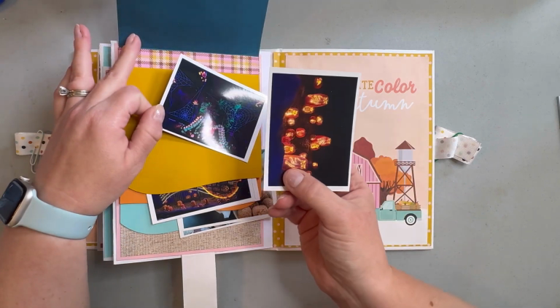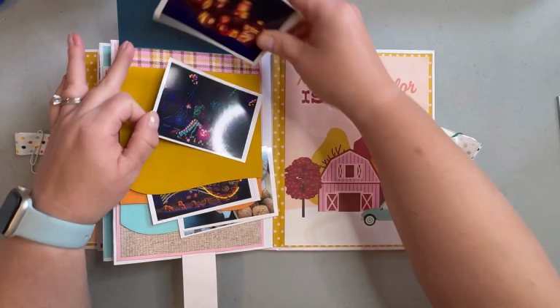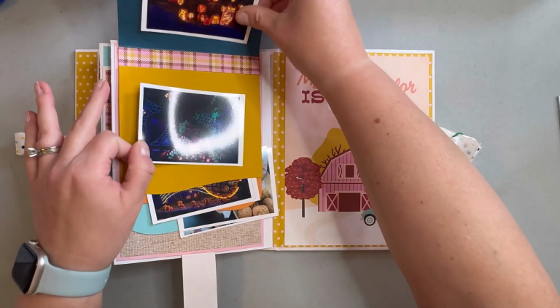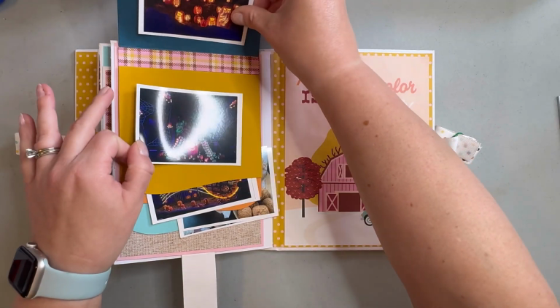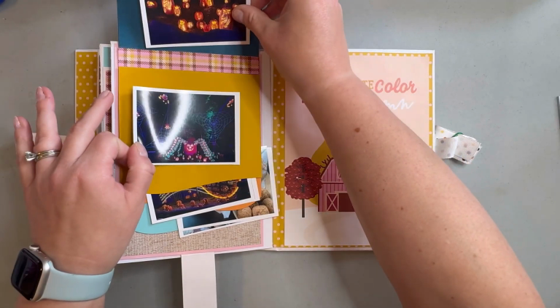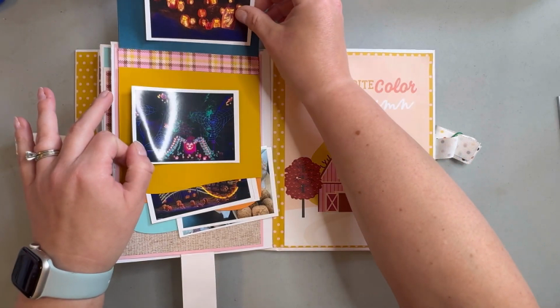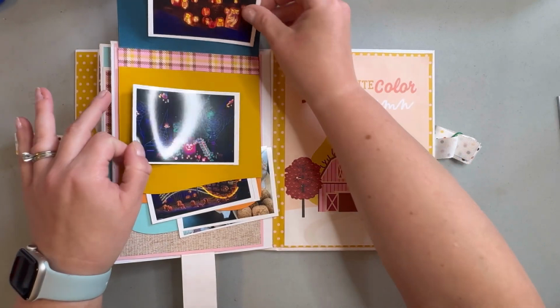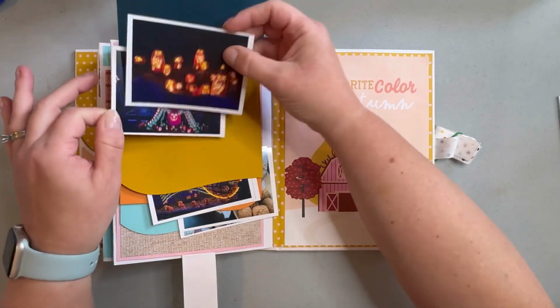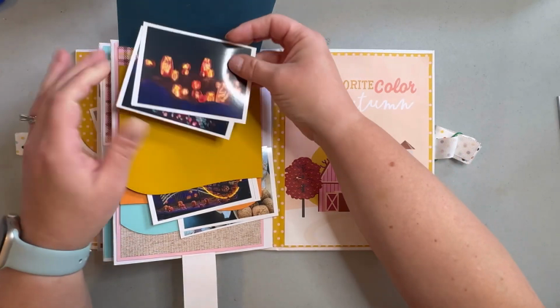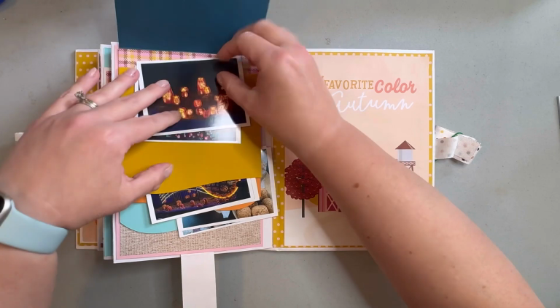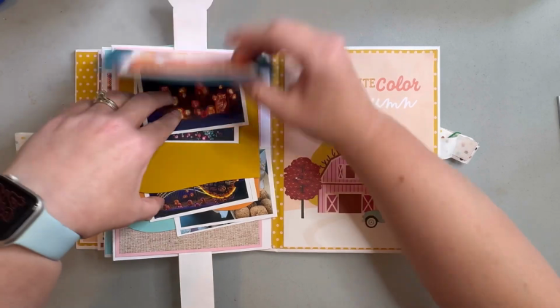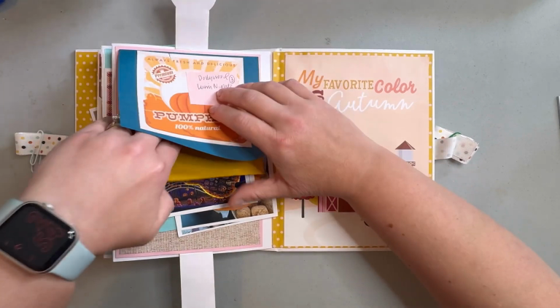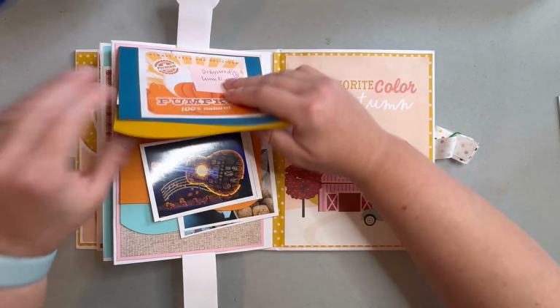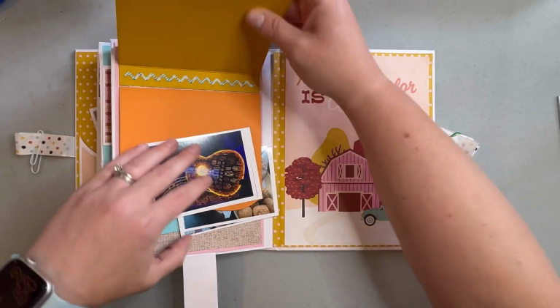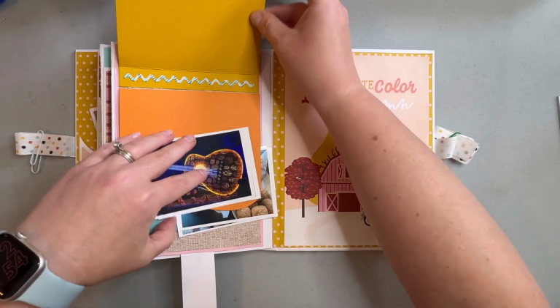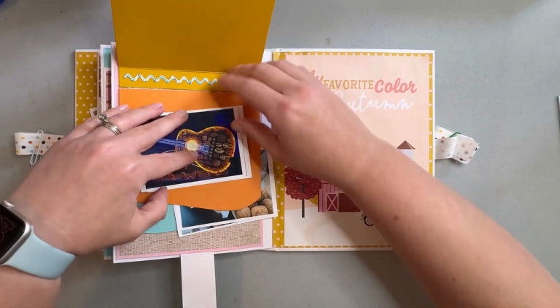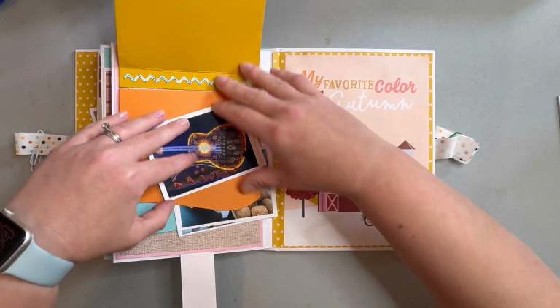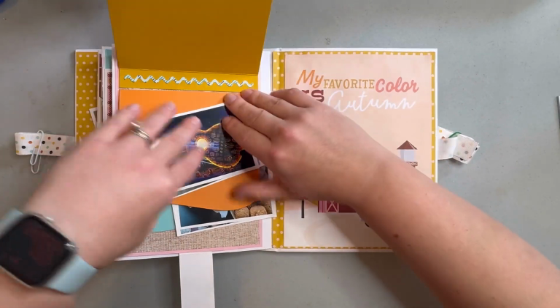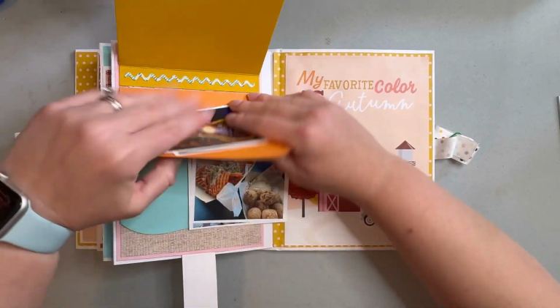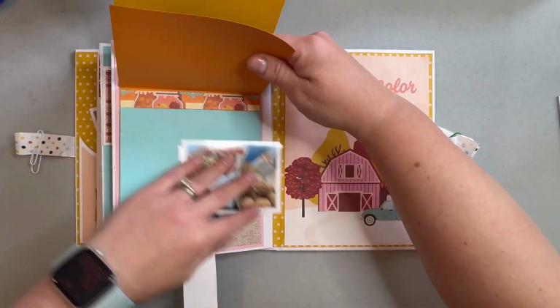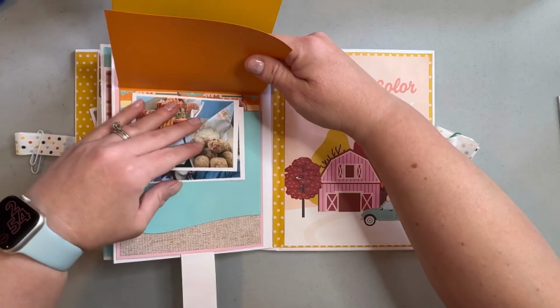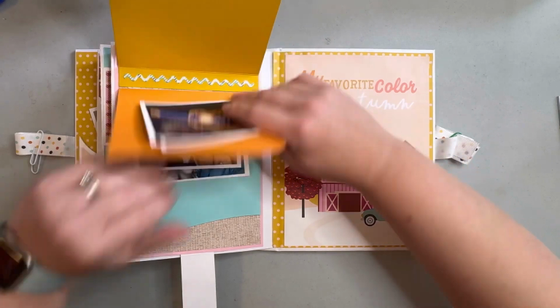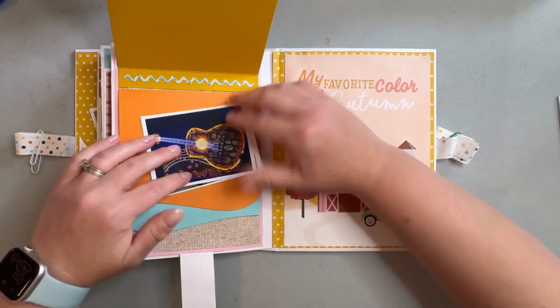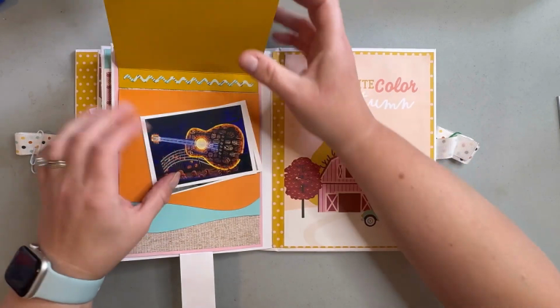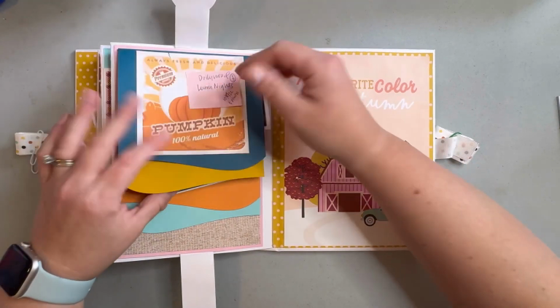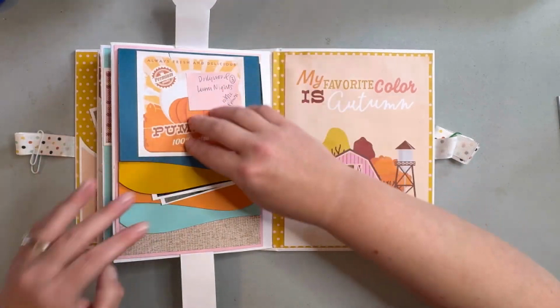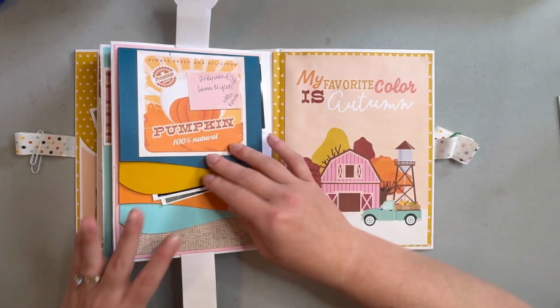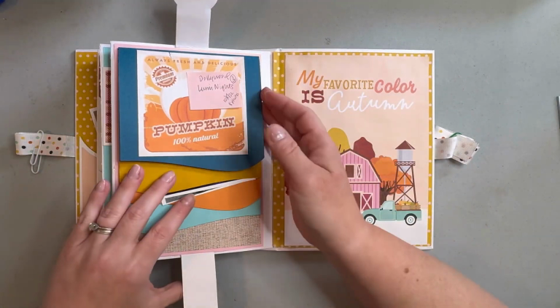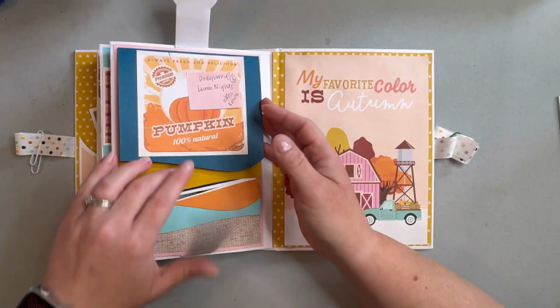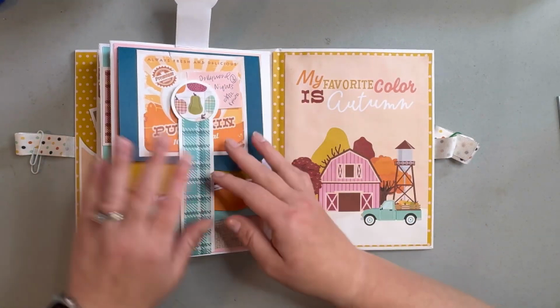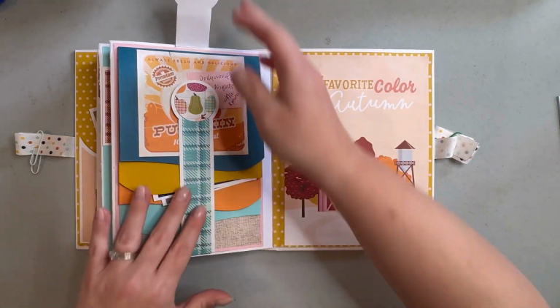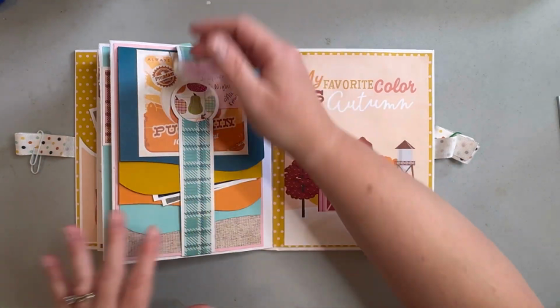All of these I did in landscape orientation, and I did six because I'm thinking I might actually have some ephemera from Dollywood that could go in this, but I've got to look and see.